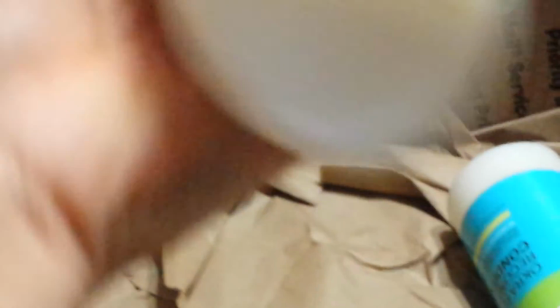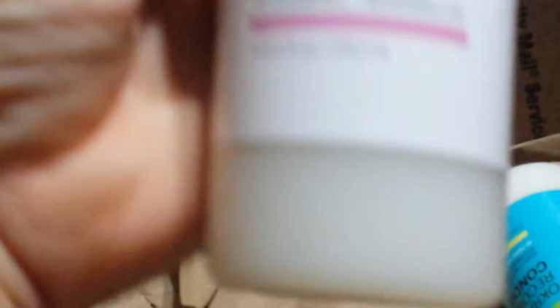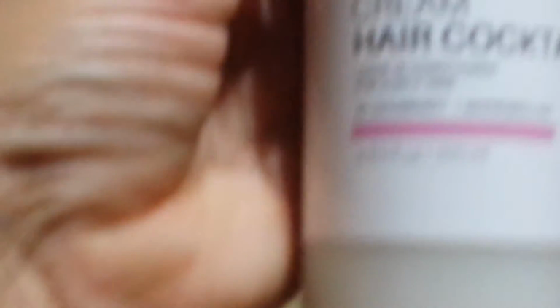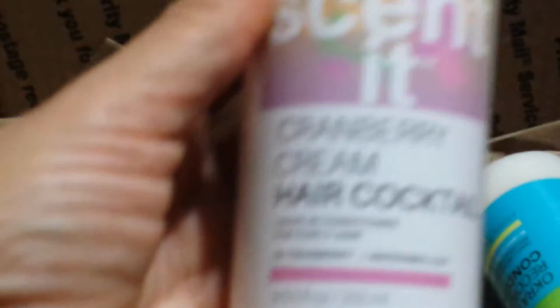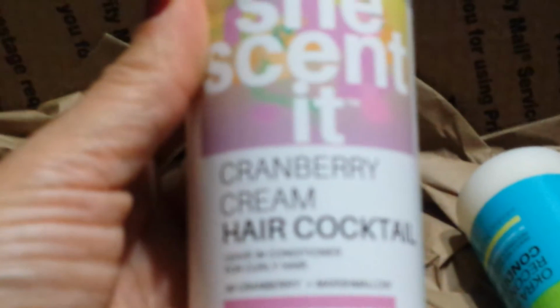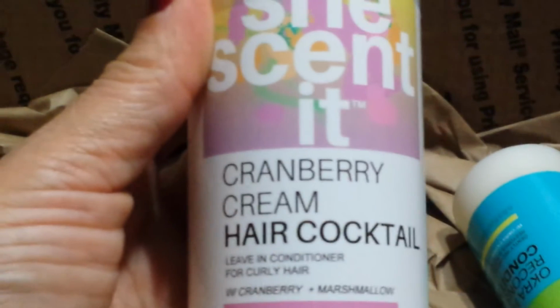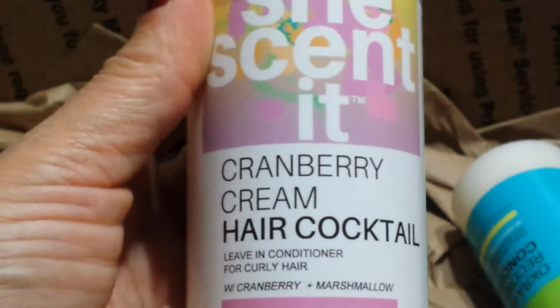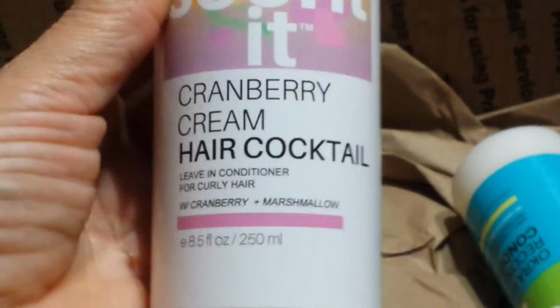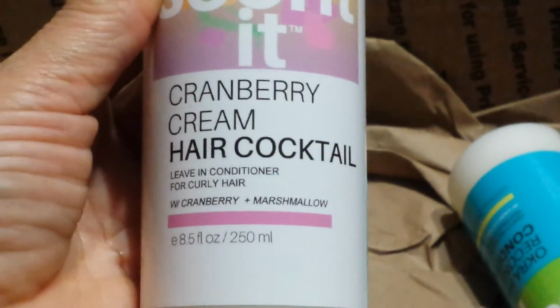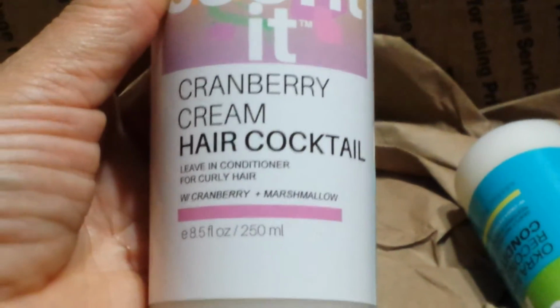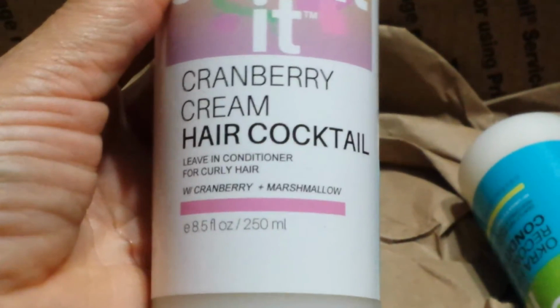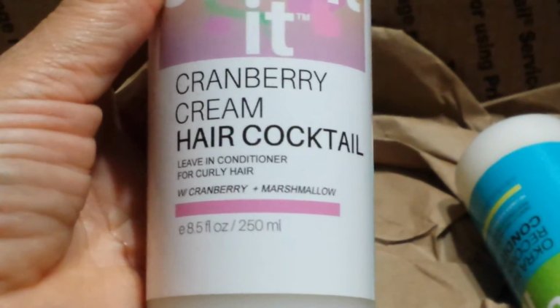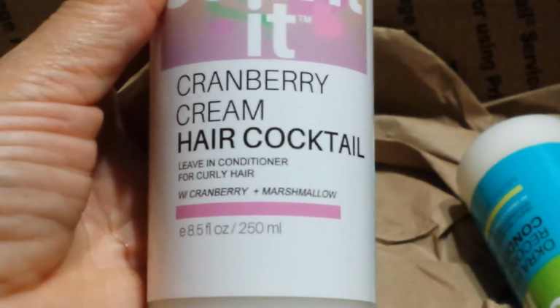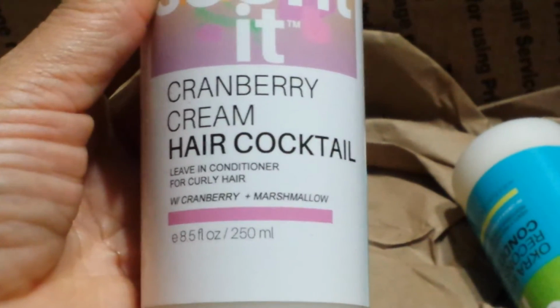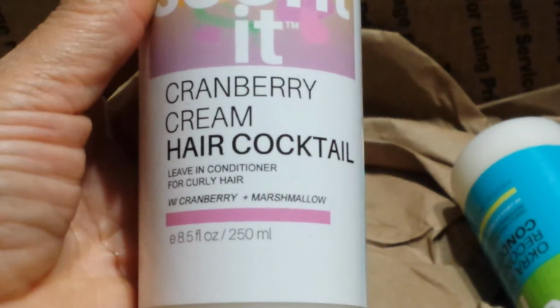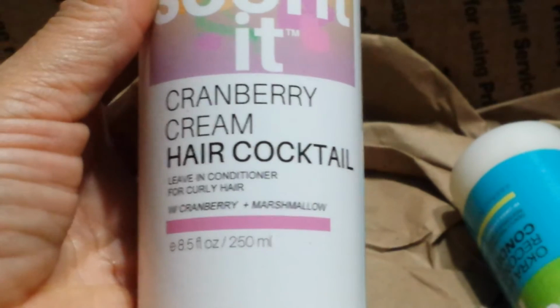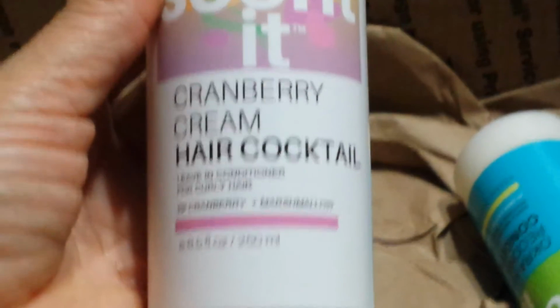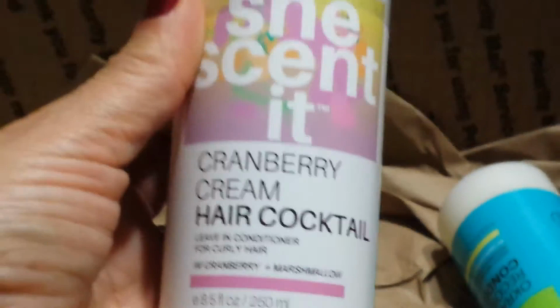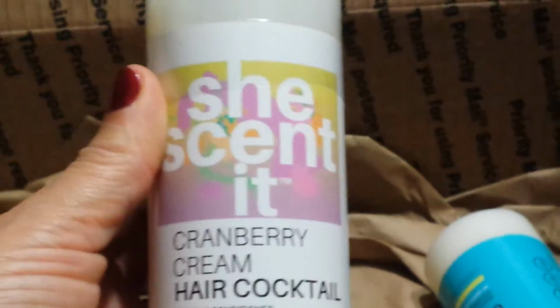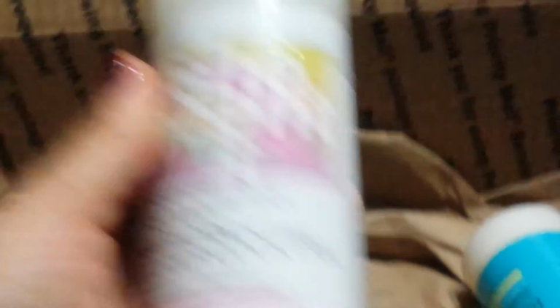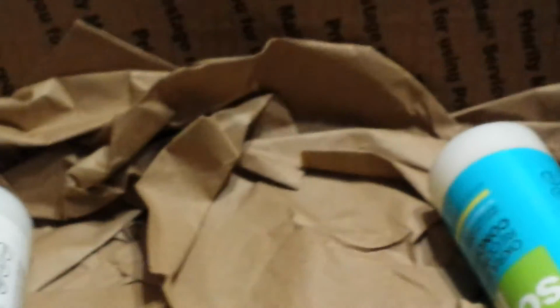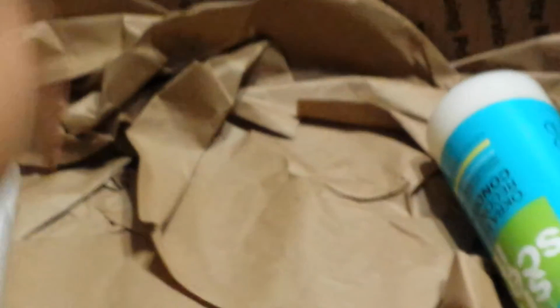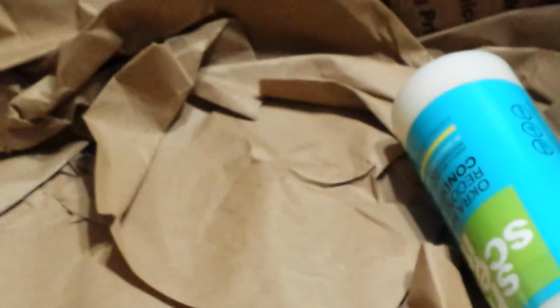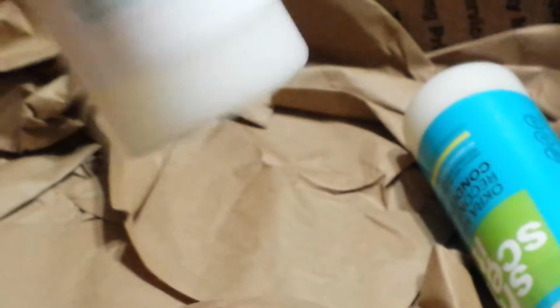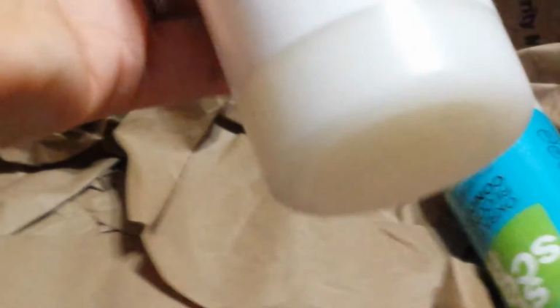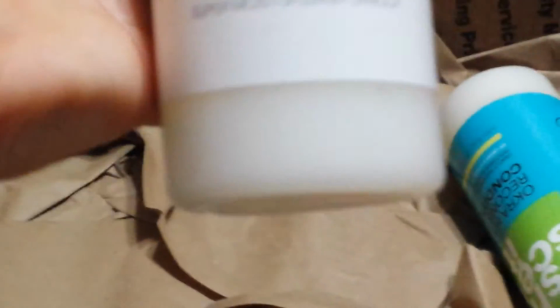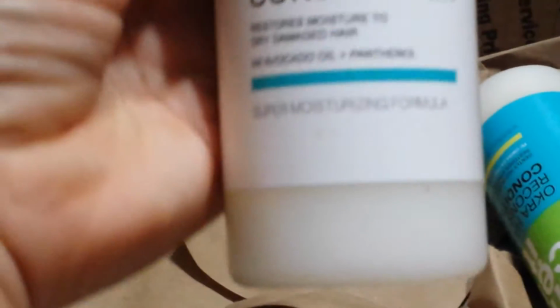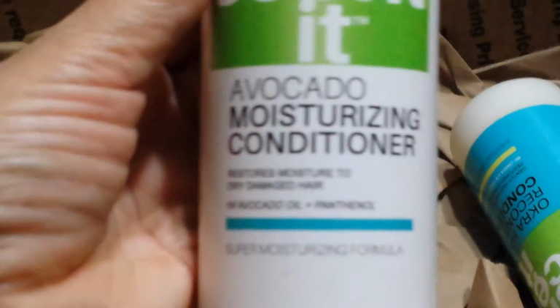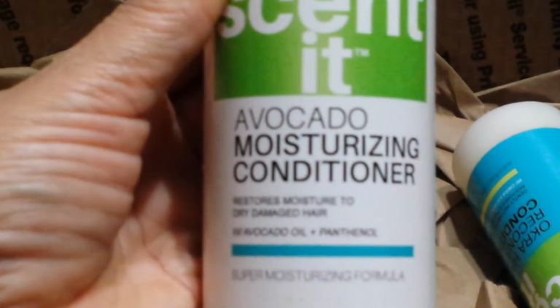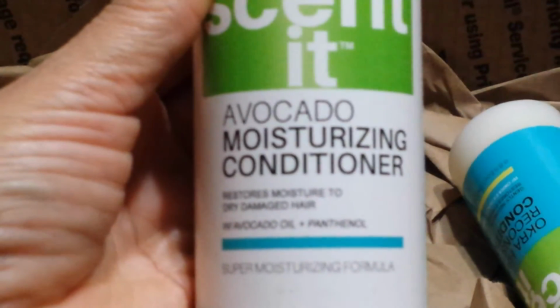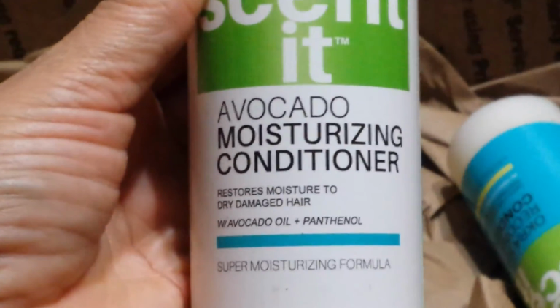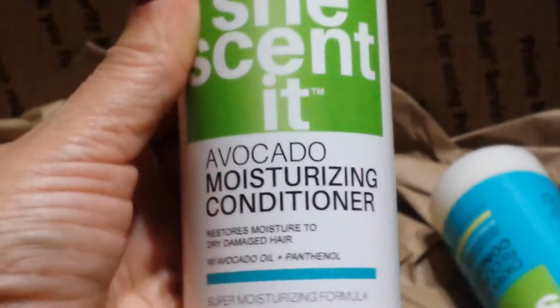Then I have the Cranberry Cream Hair Cocktail Leave-In Conditioner. I love this stuff — it has cranberry and marshmallow in it, and these products smell amazing. I also got a small Avocado Moisturizing Conditioner.